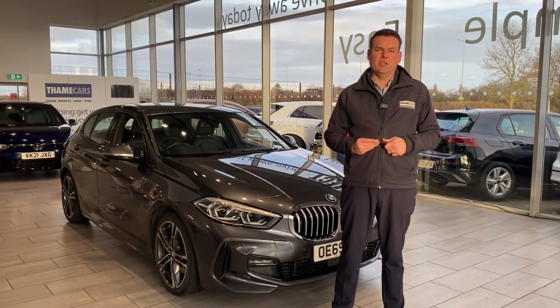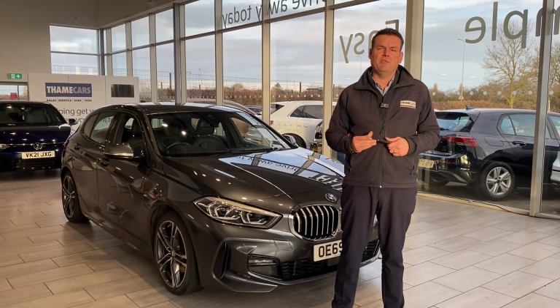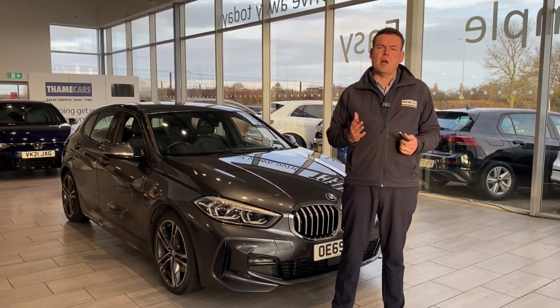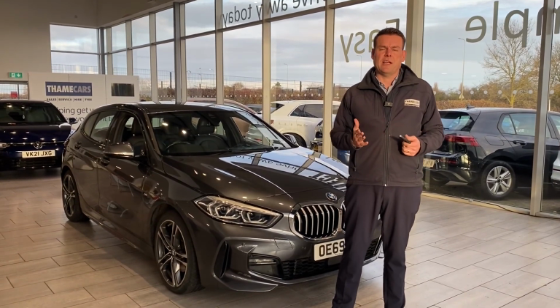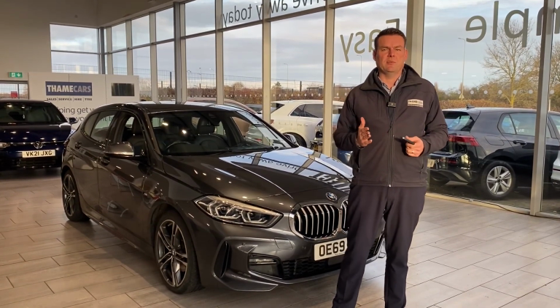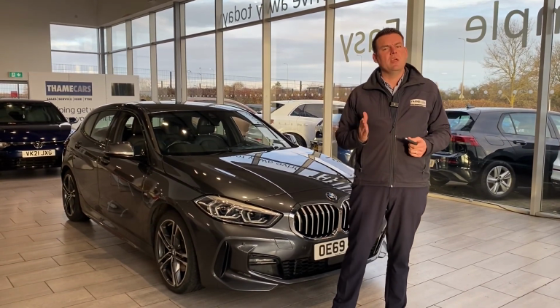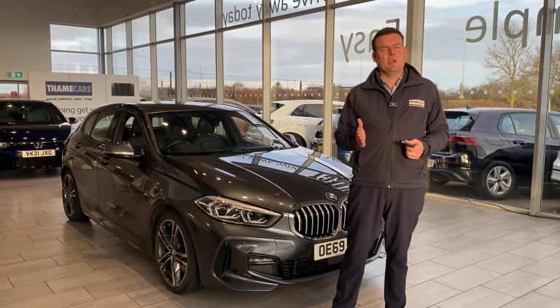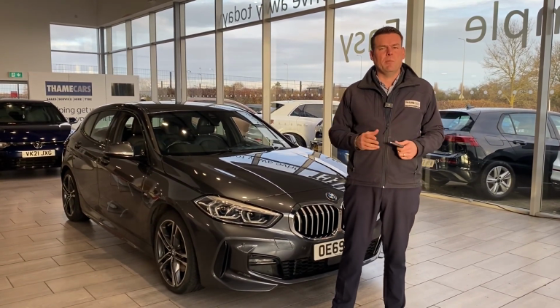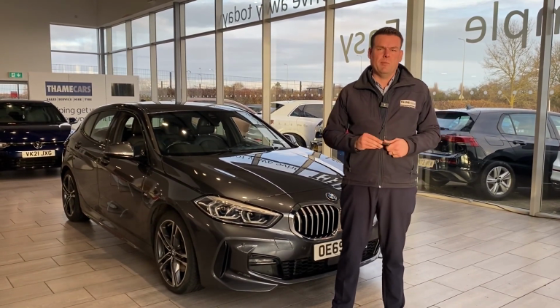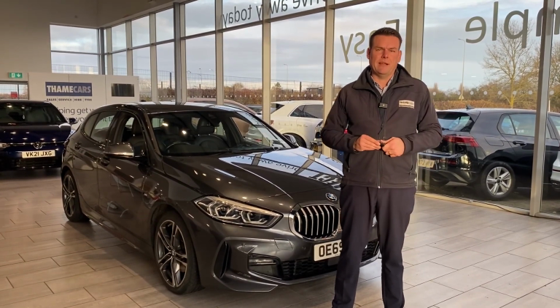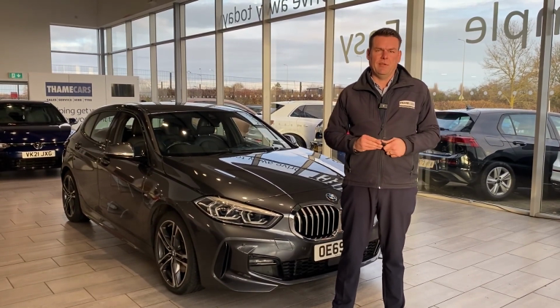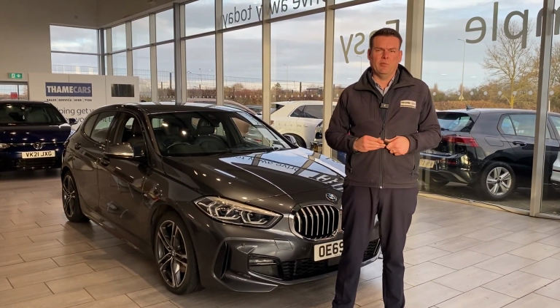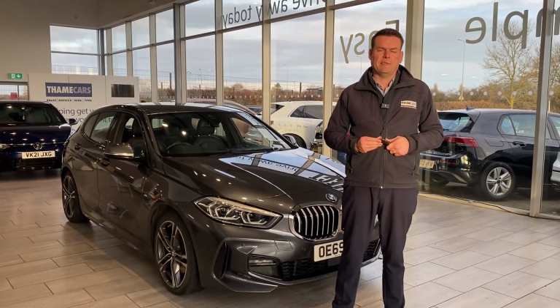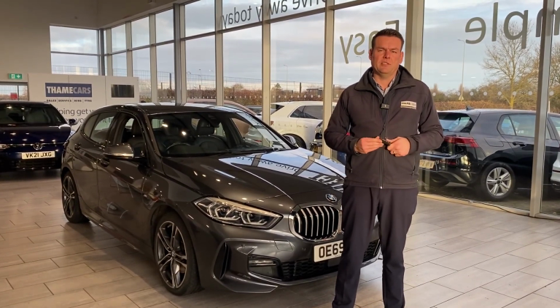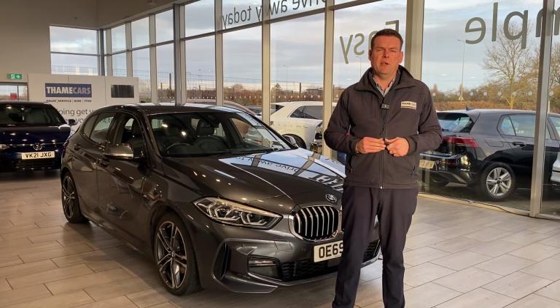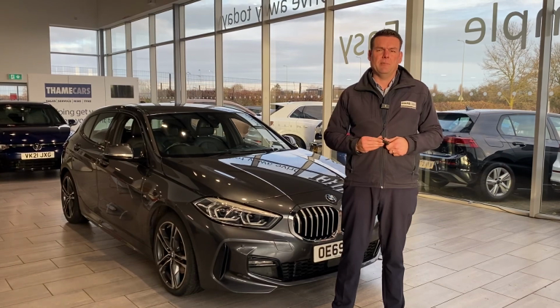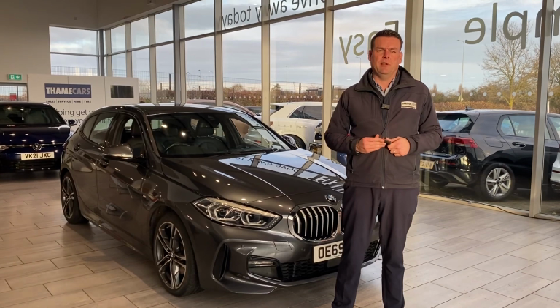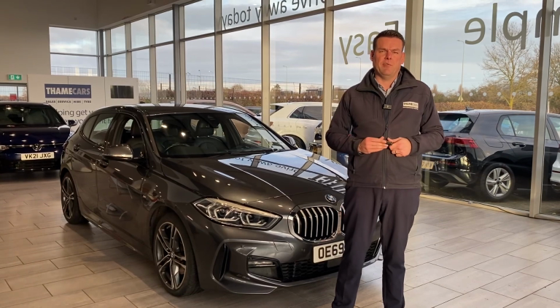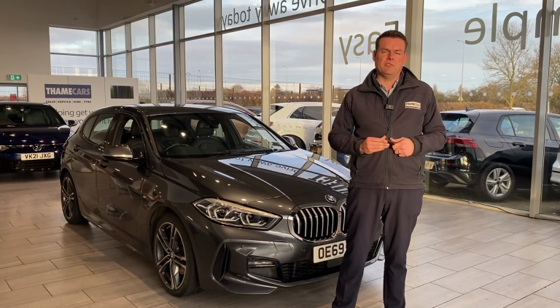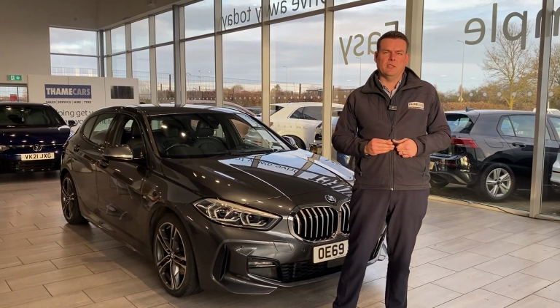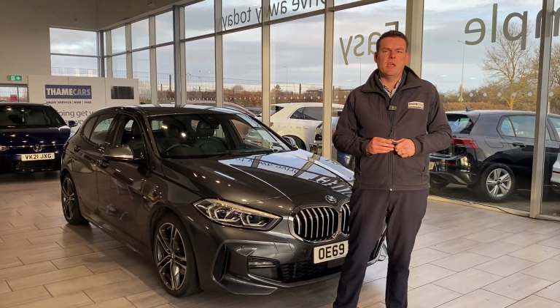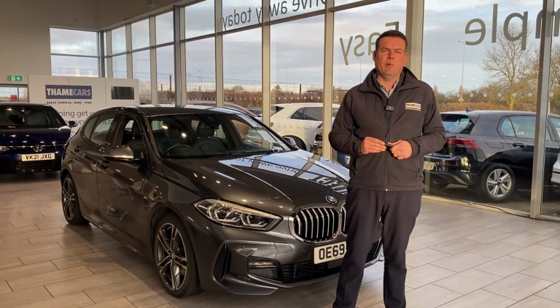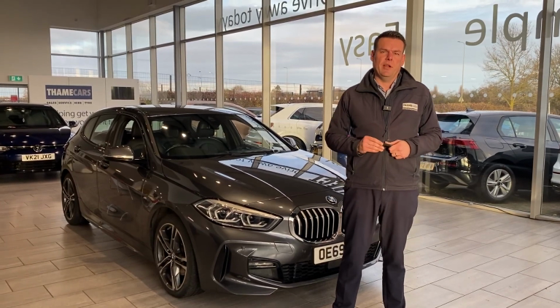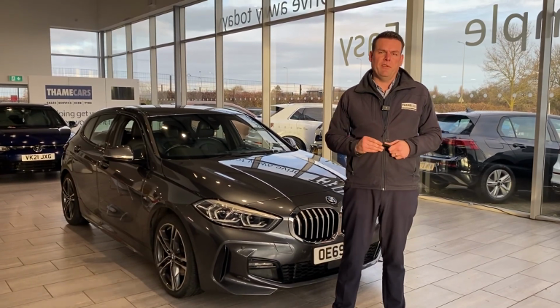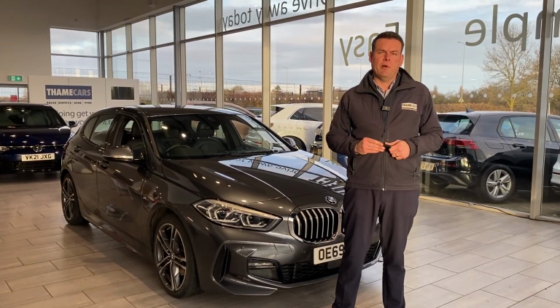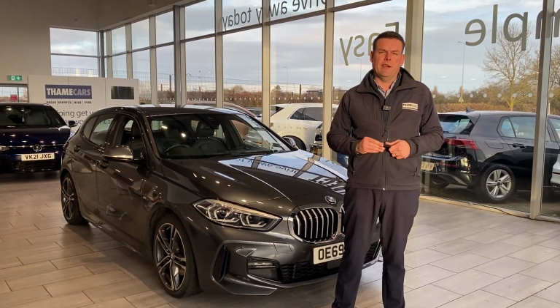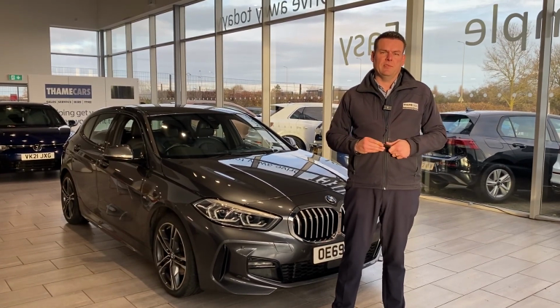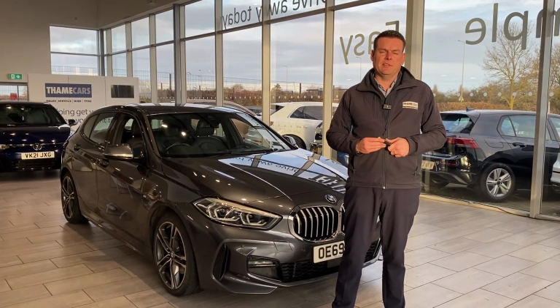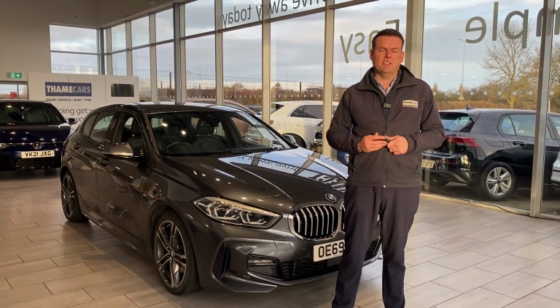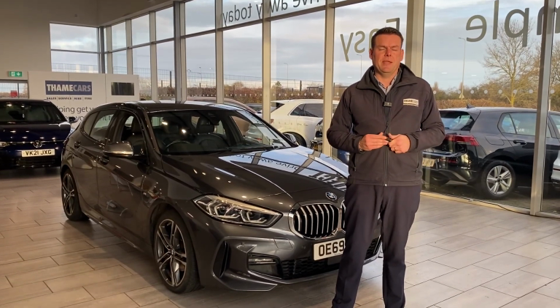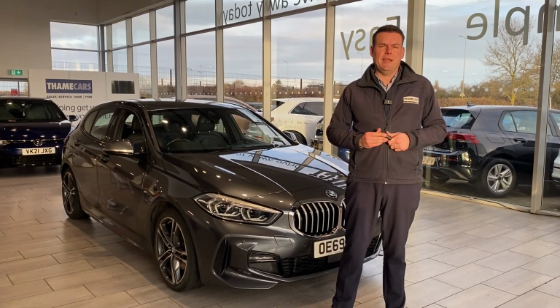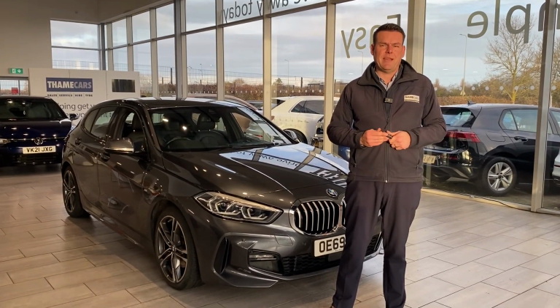If you can't get to us, no problem. We can deliver your next car to you absolutely free of charge if you are within a 50 mile radius of our dealership here in Tame.